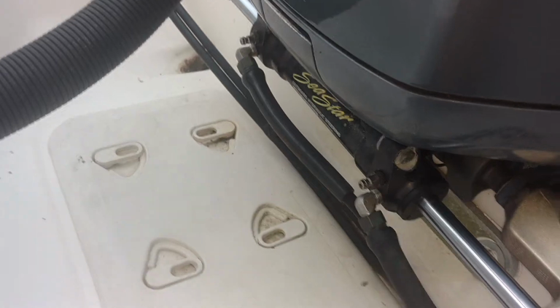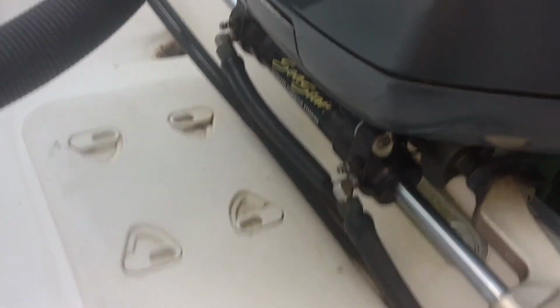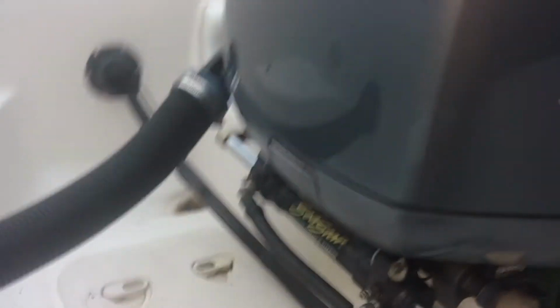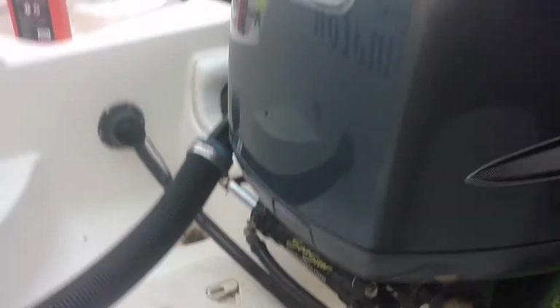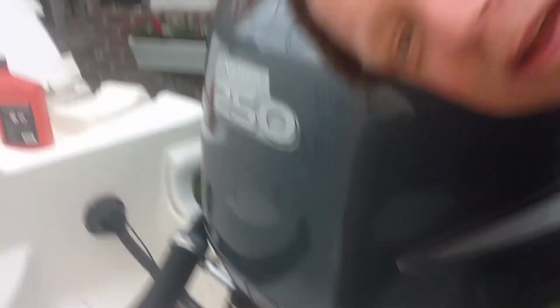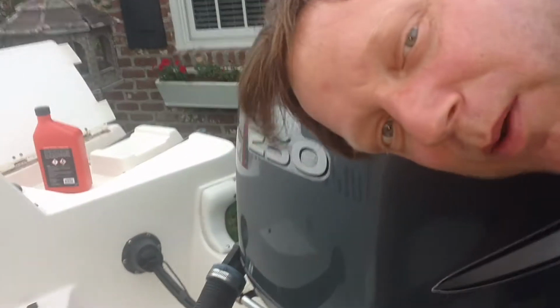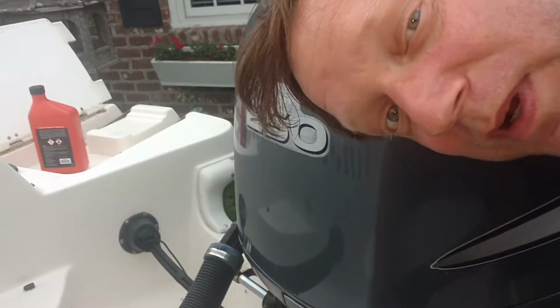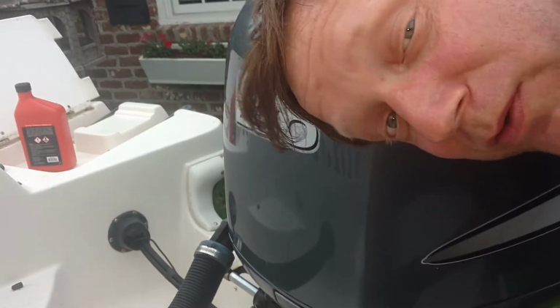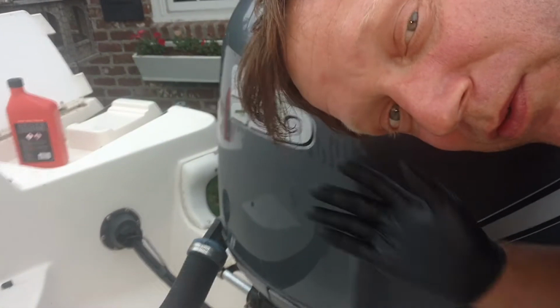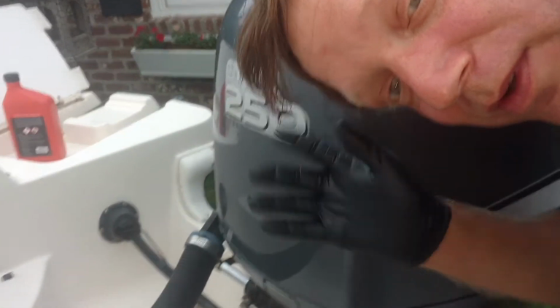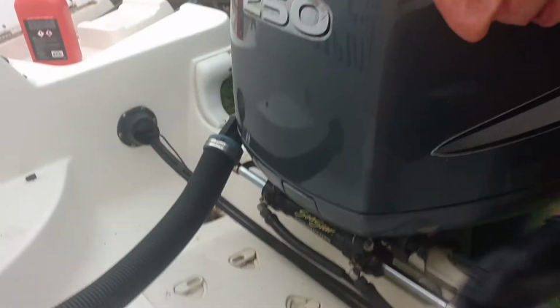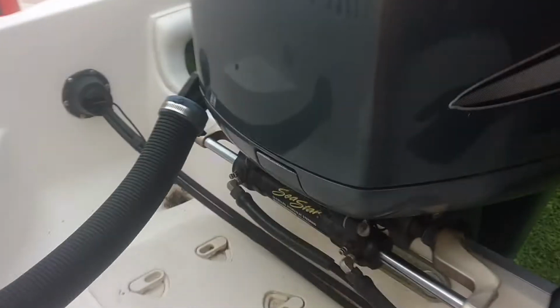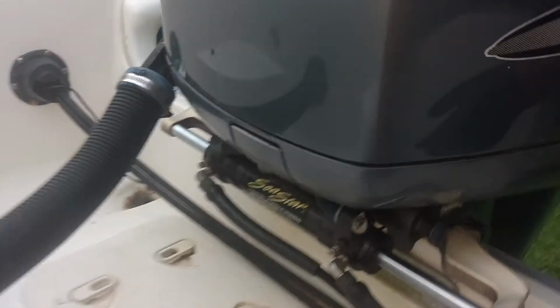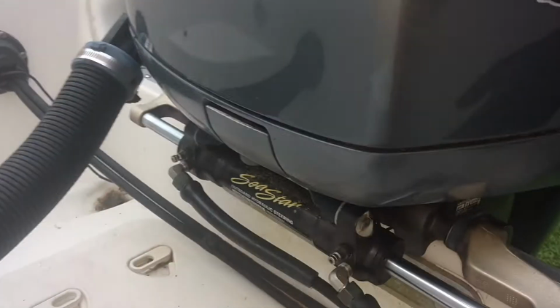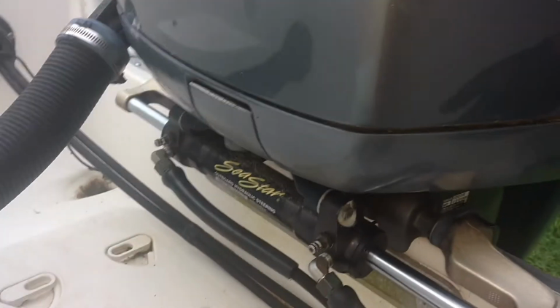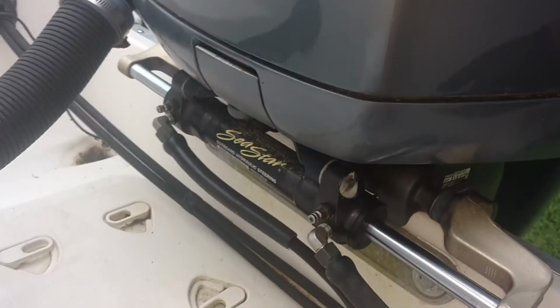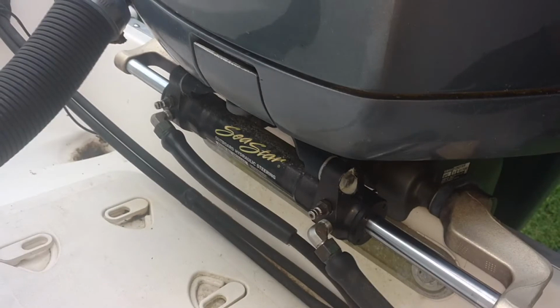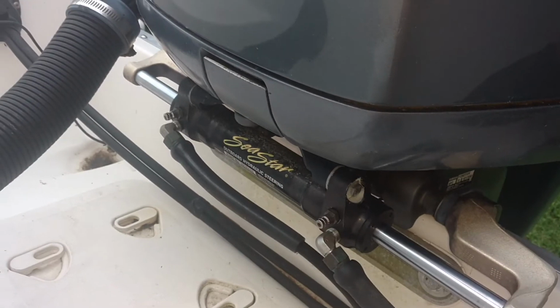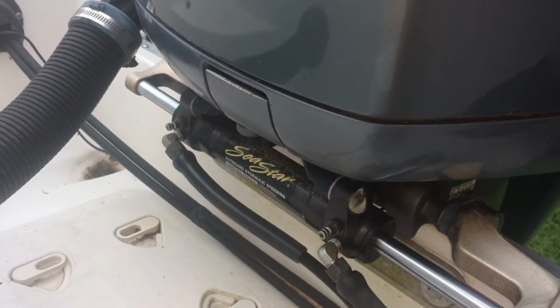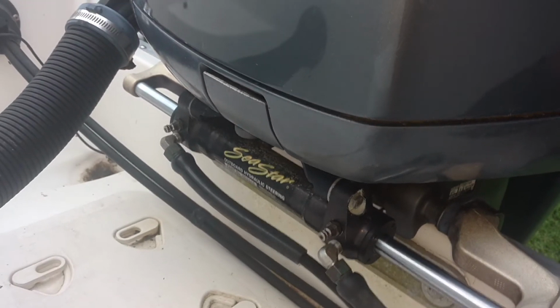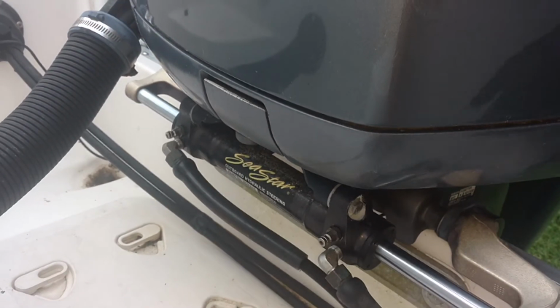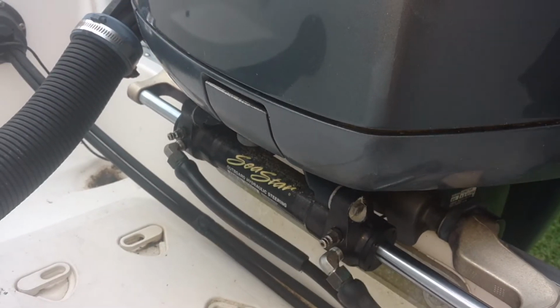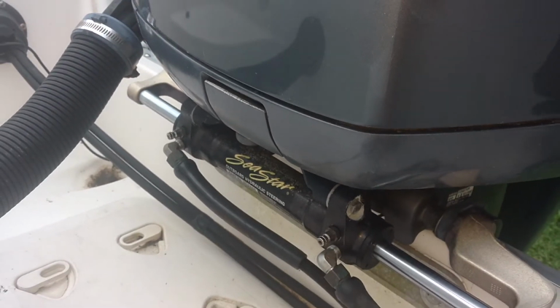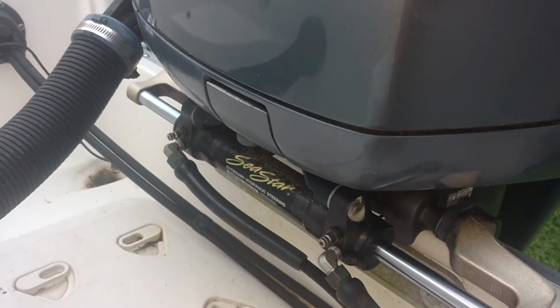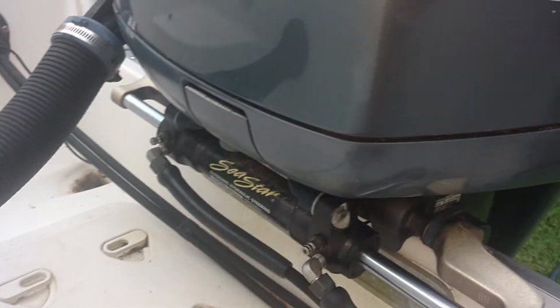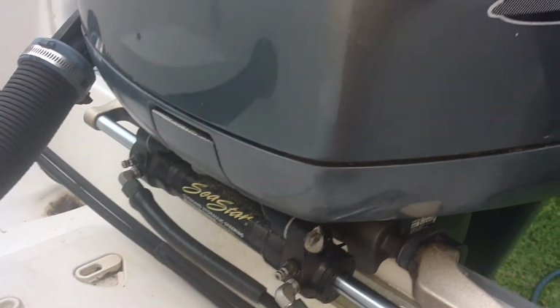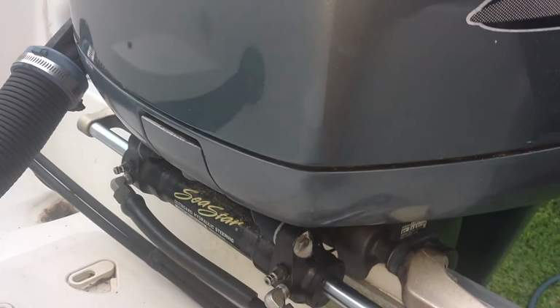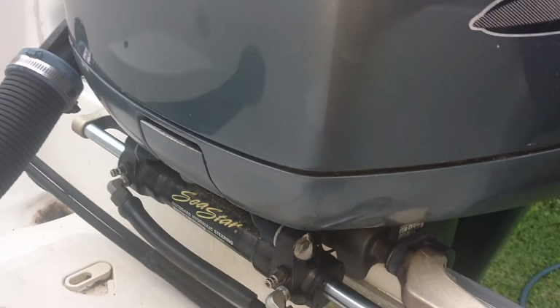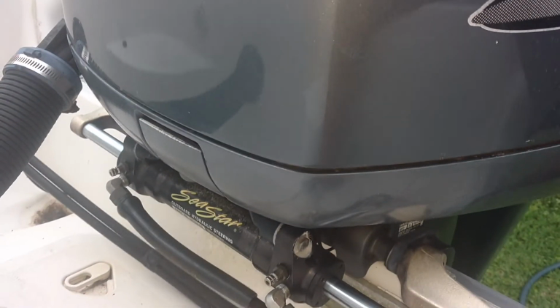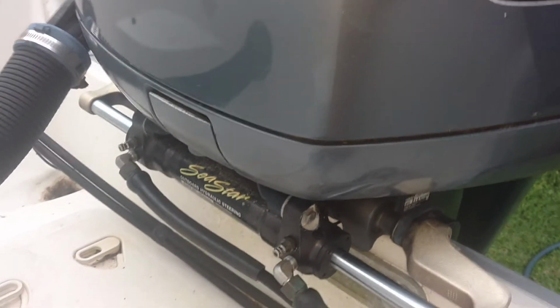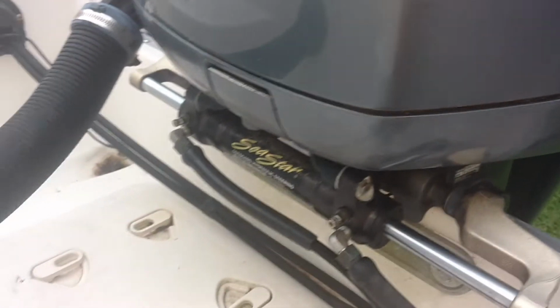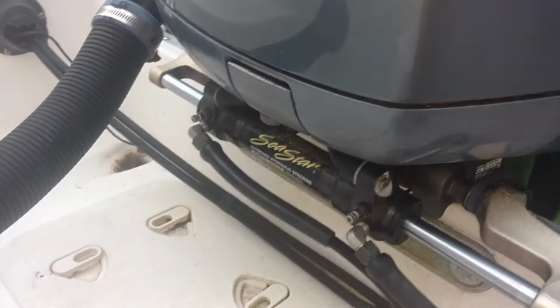Hey everybody, it's Tyler again with Outboard Specialty Tools. Today we're just using the bubble purge system to diagnose and bleed a steering system that's got a bunch of air in it.